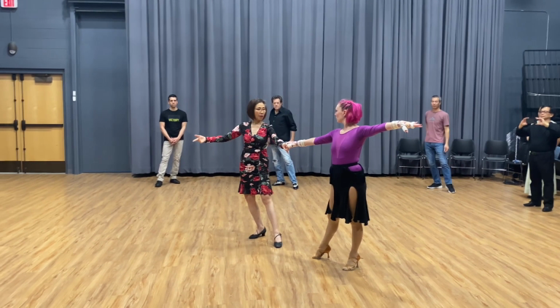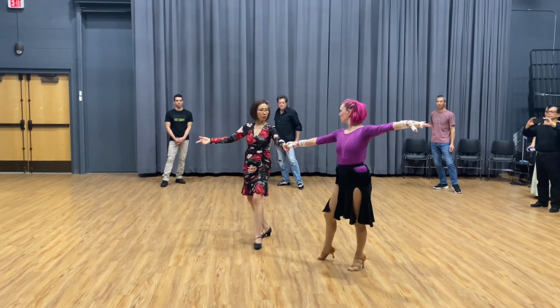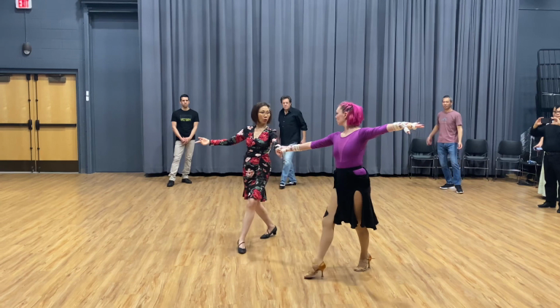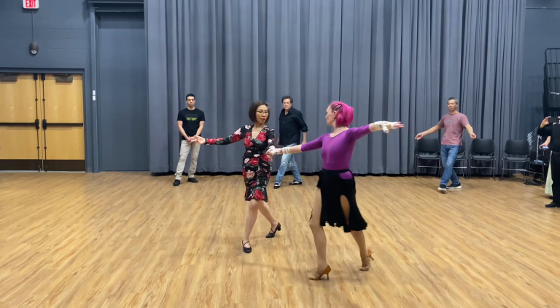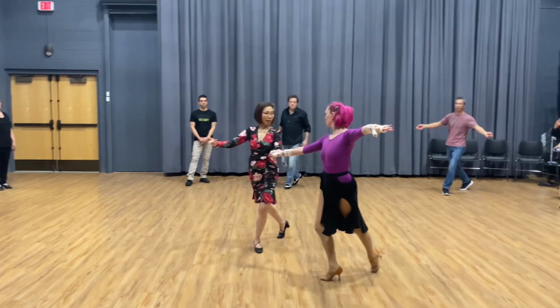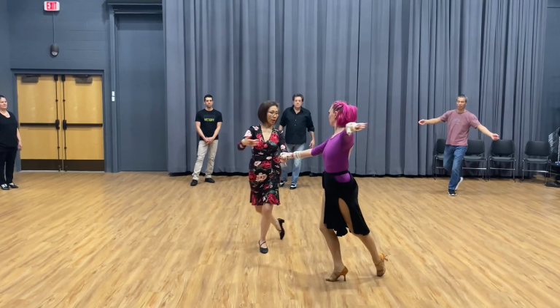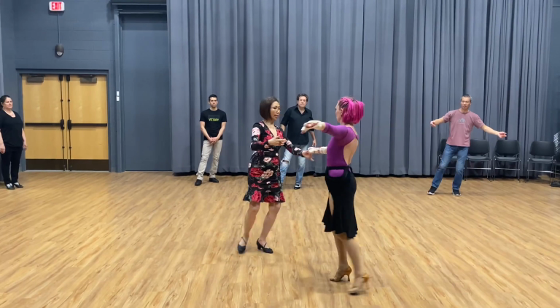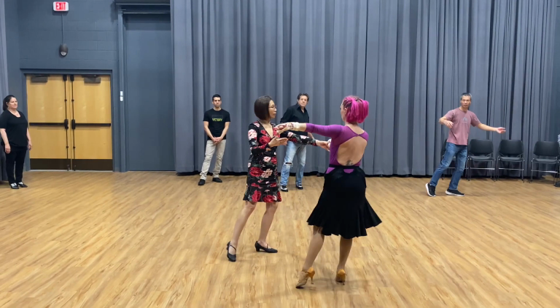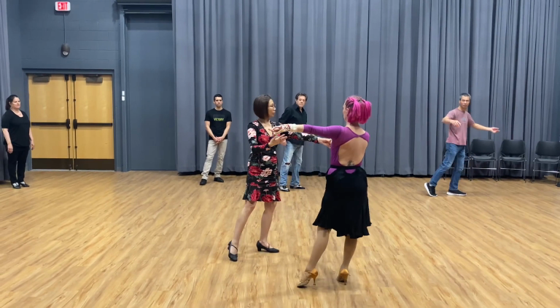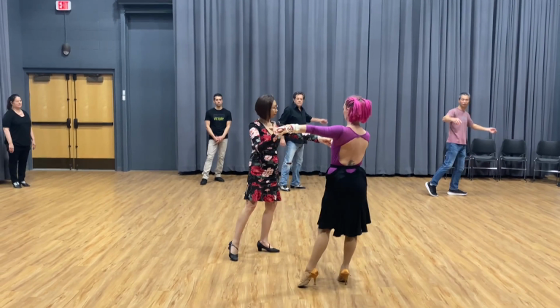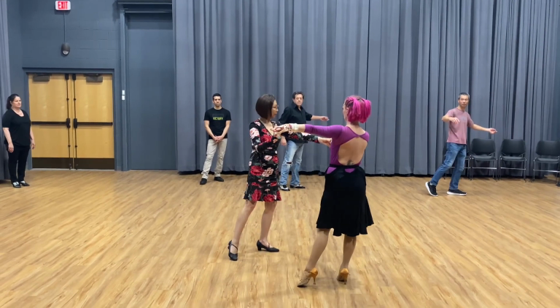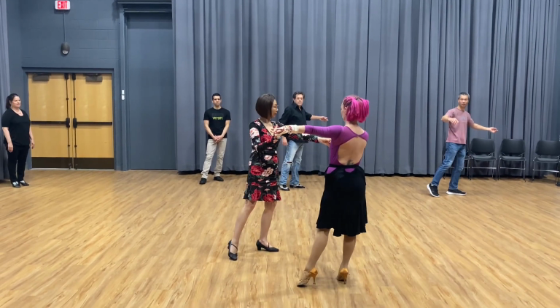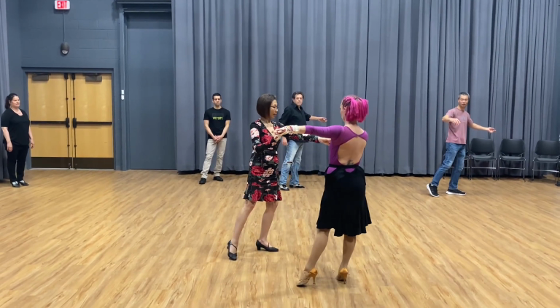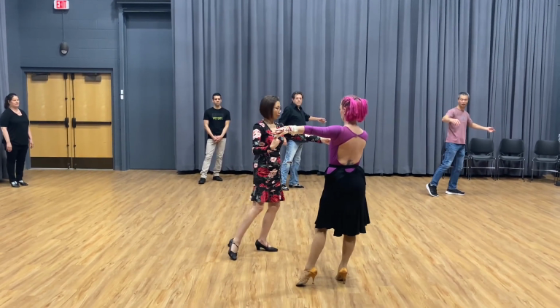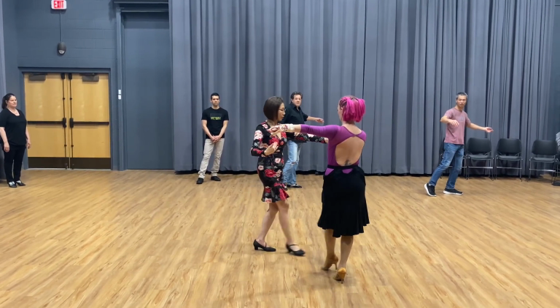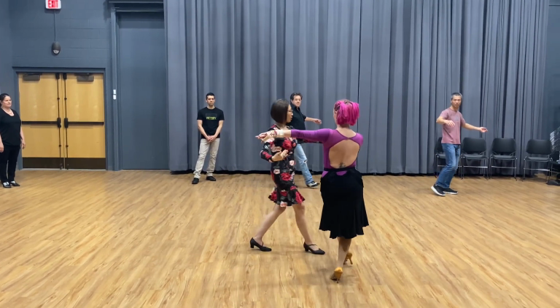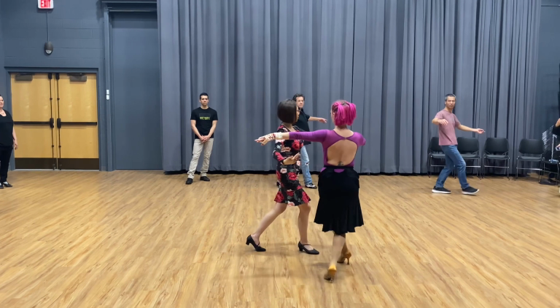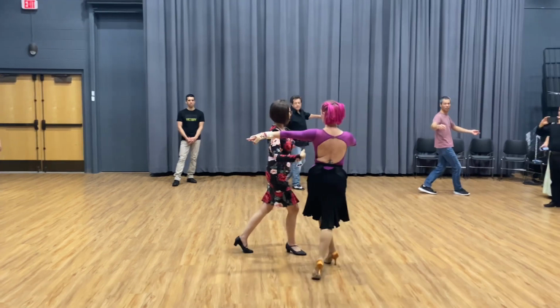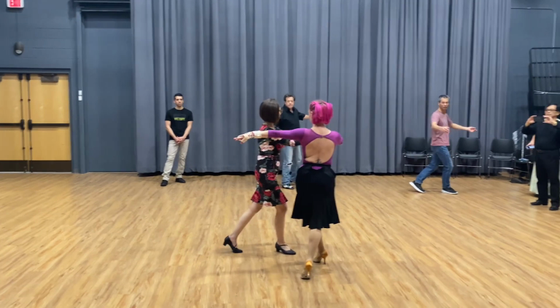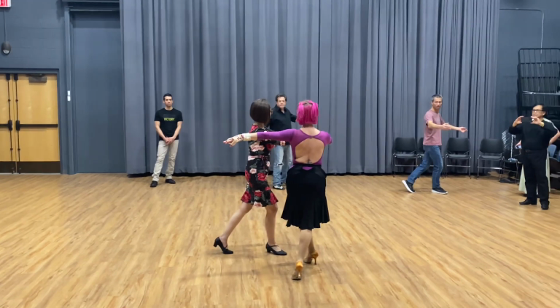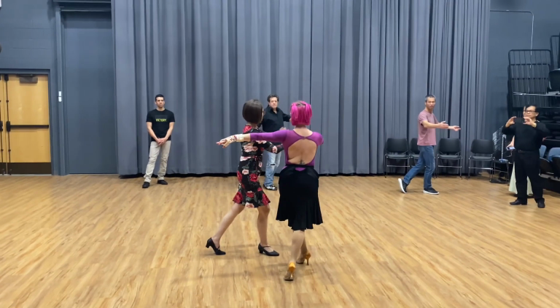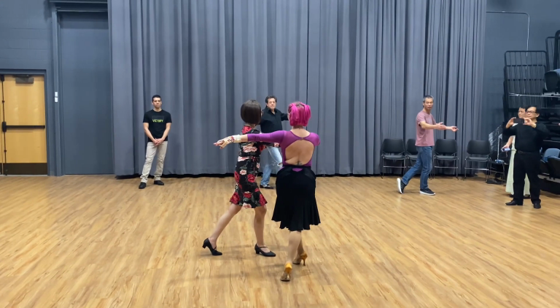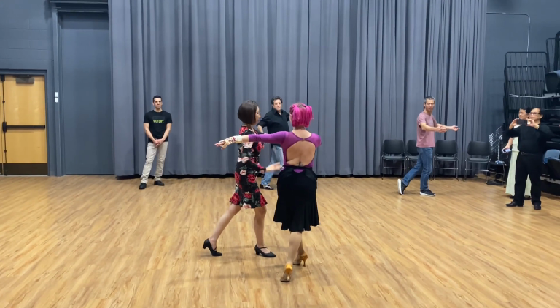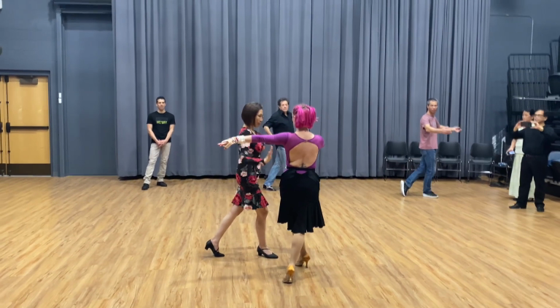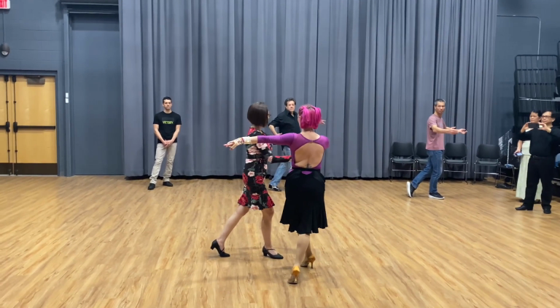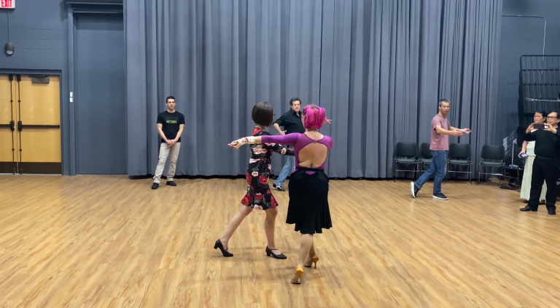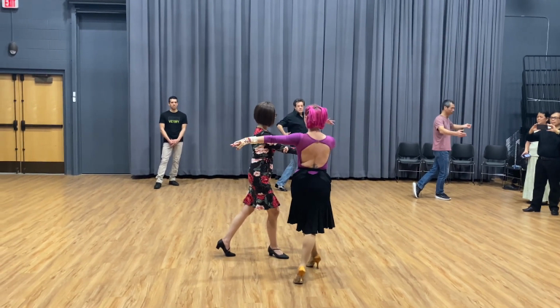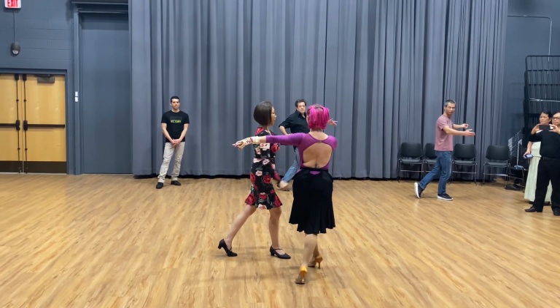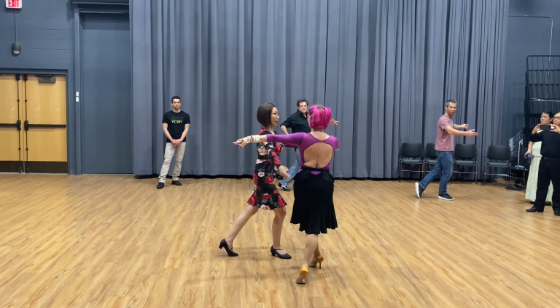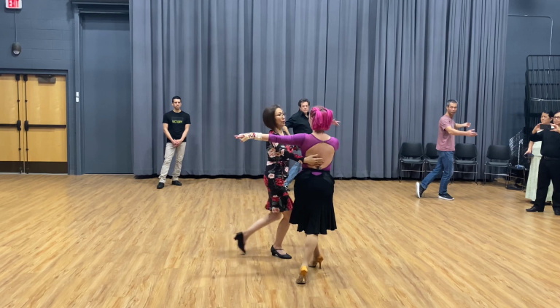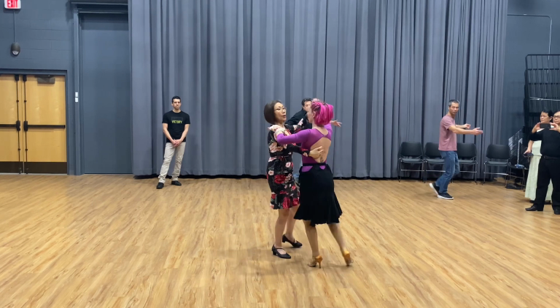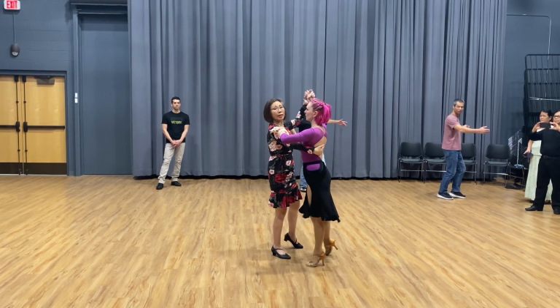So it goes here — I turn so she can face me here. I go through this staircase, my arm goes like this, that way, because she'll go that way. Now we hold again.